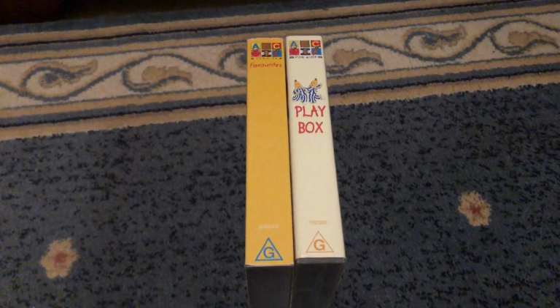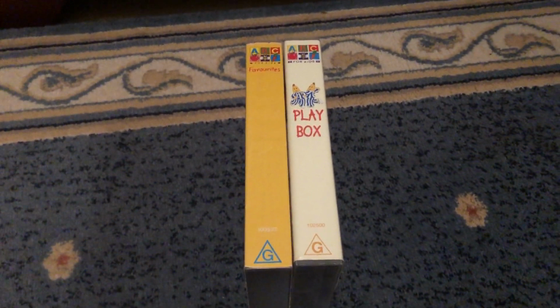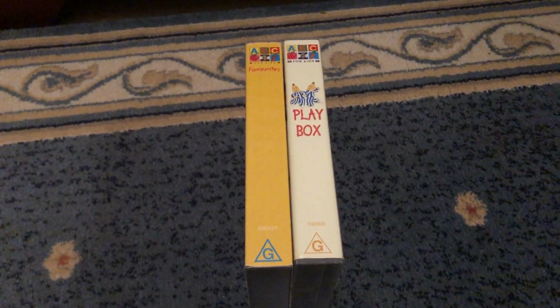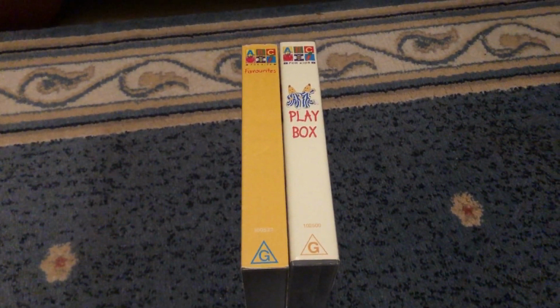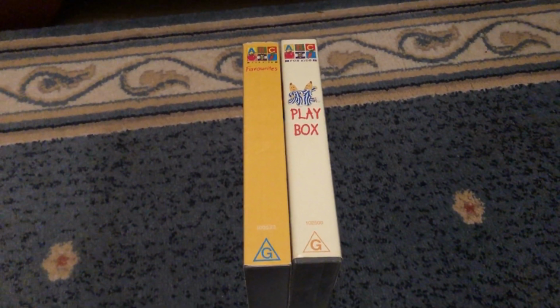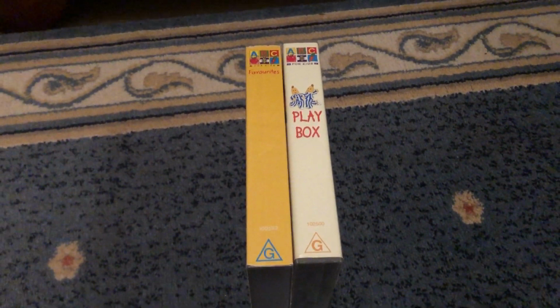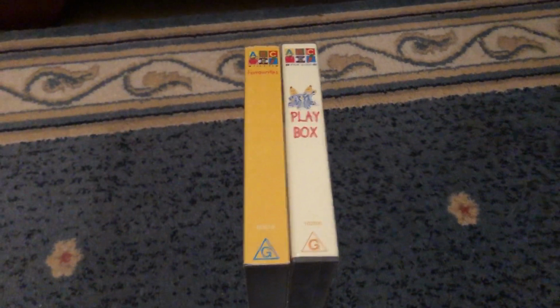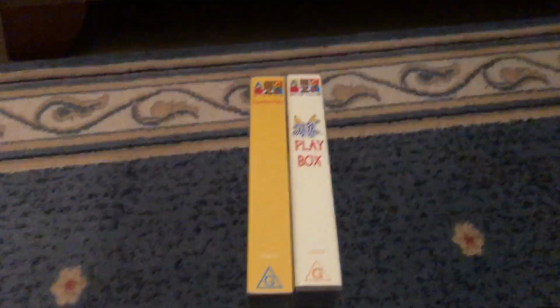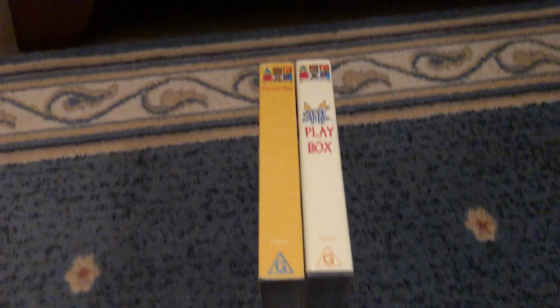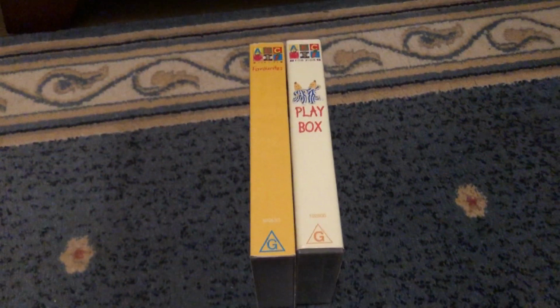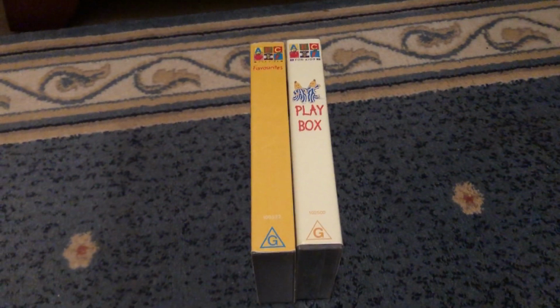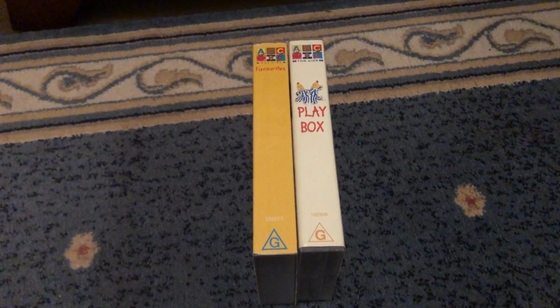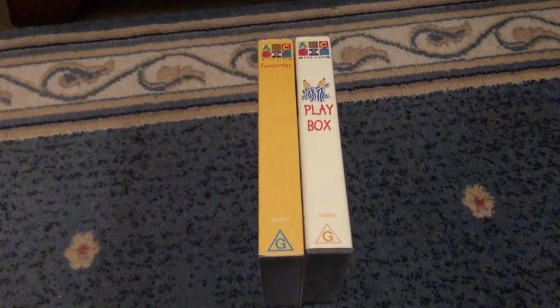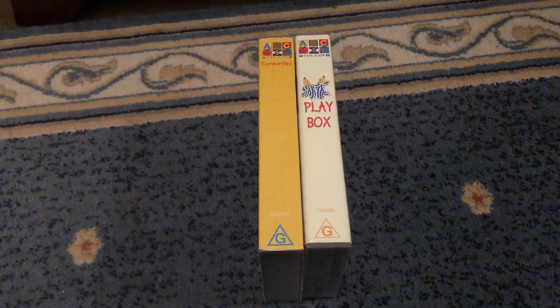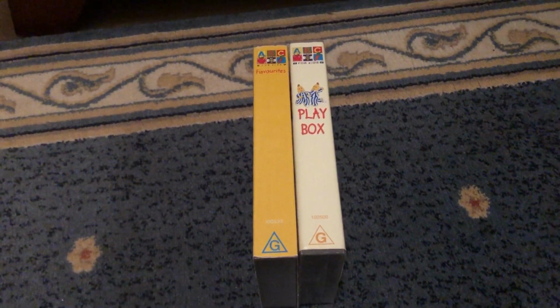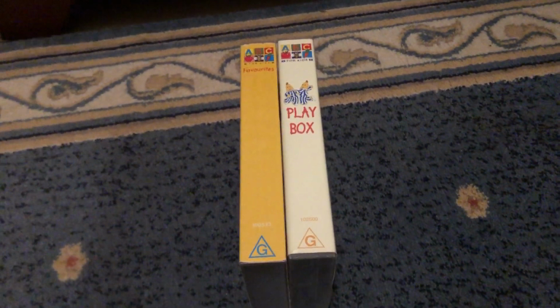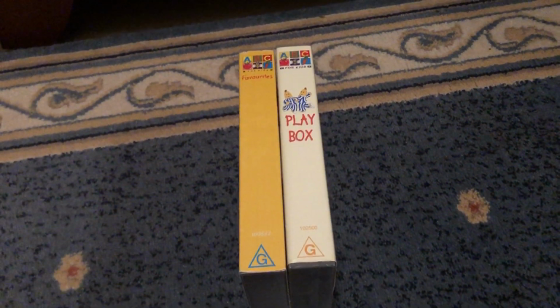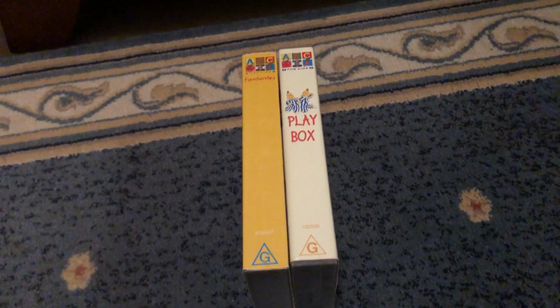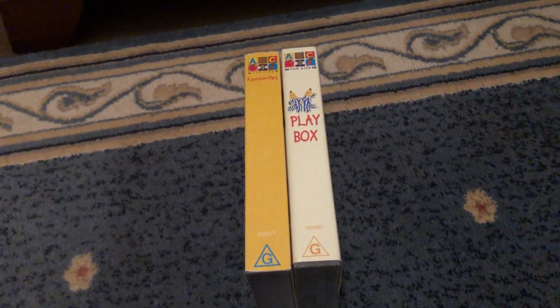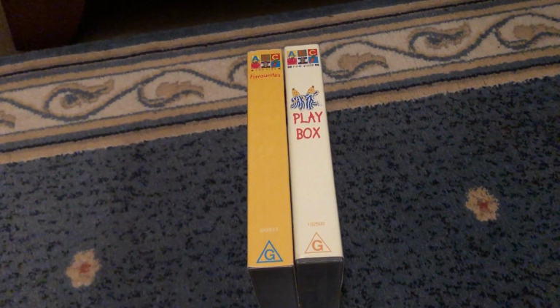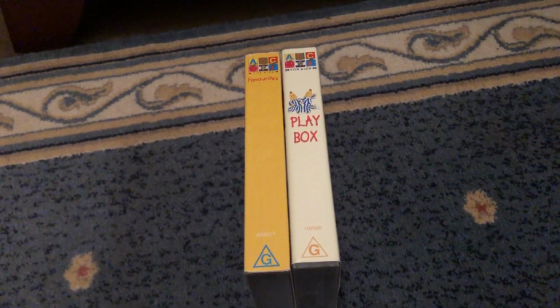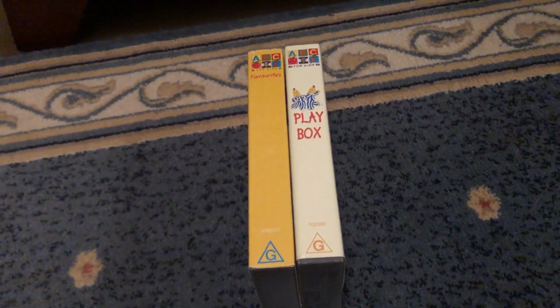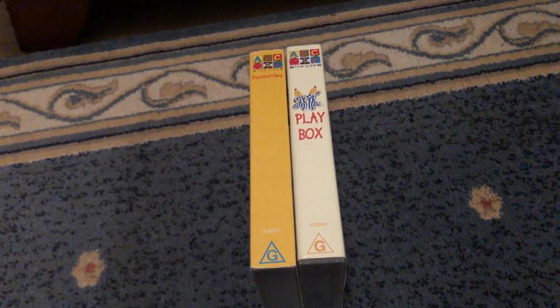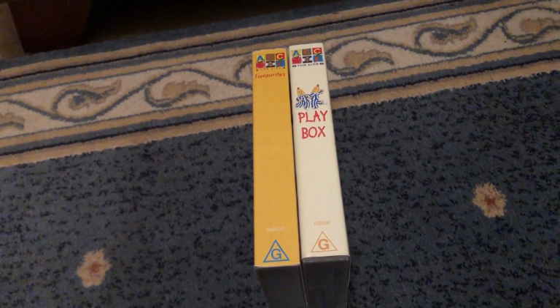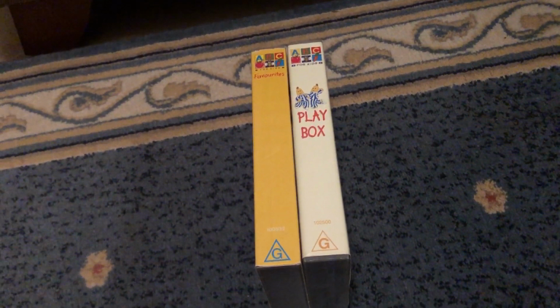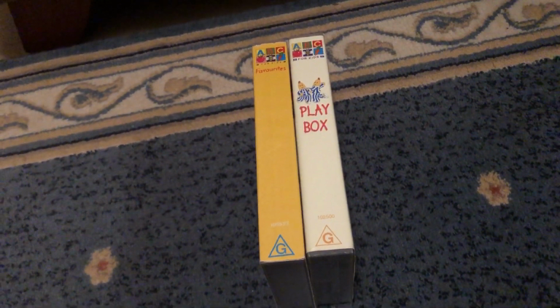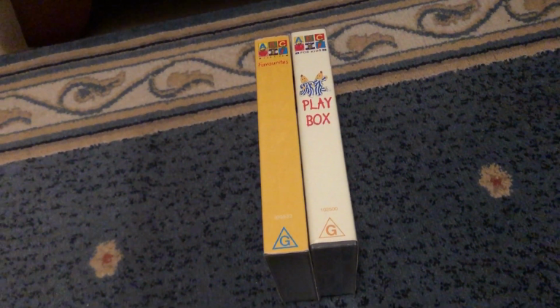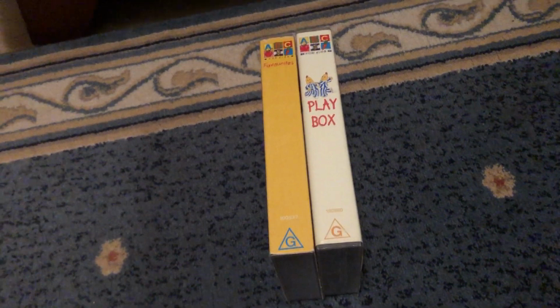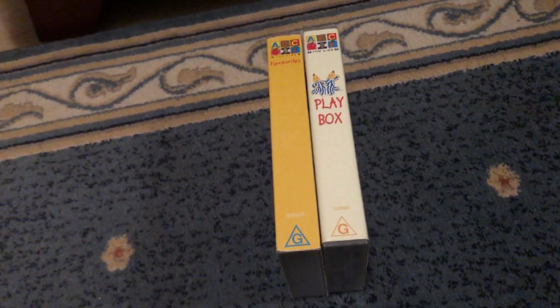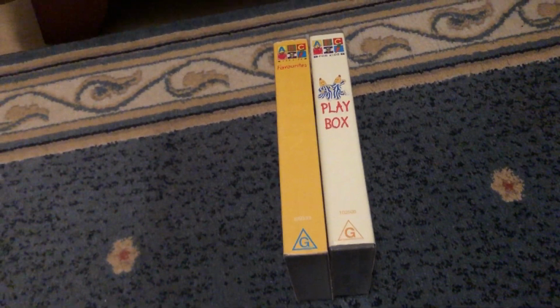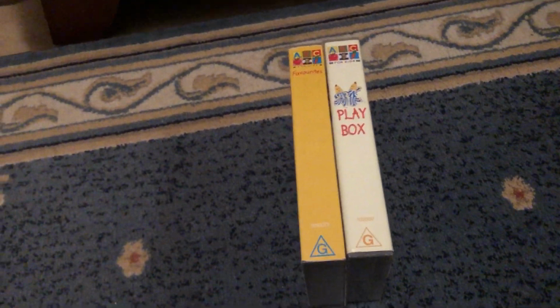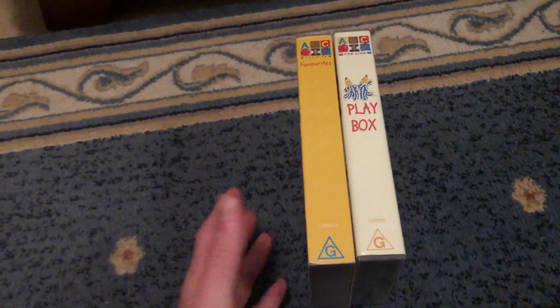Hey guys, this is ABC4Kids and Vue Sister VHSes here, and today I'll be showing you my ACKids VHS collection that features Fireman Sam. Let's get started.